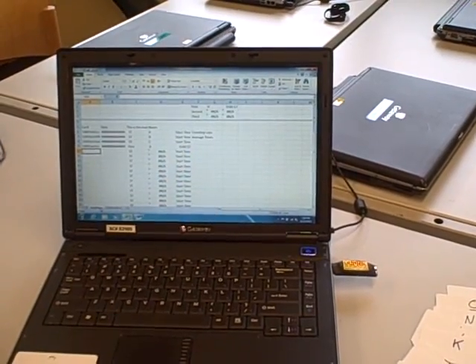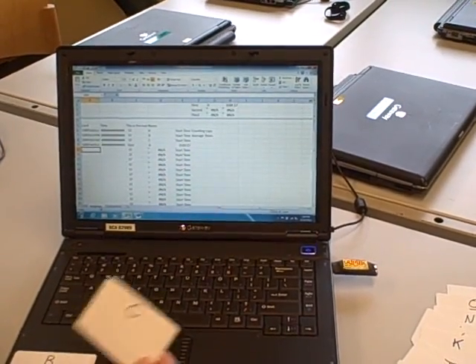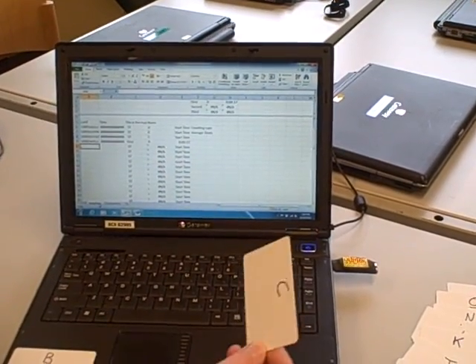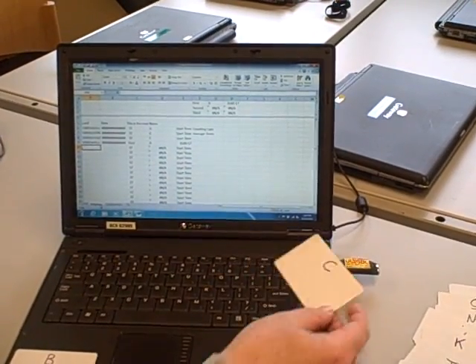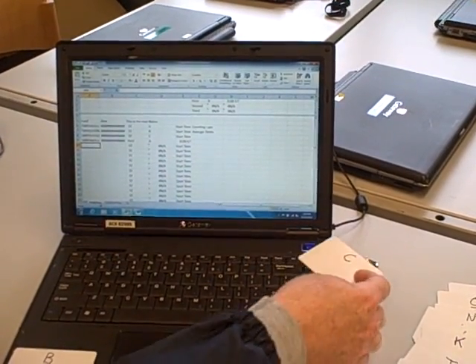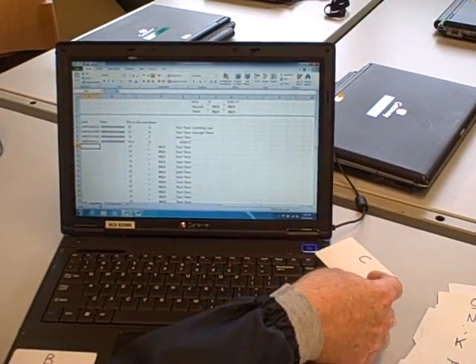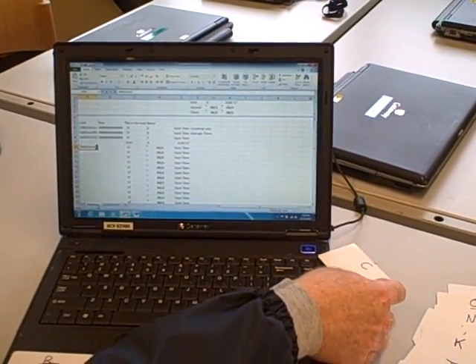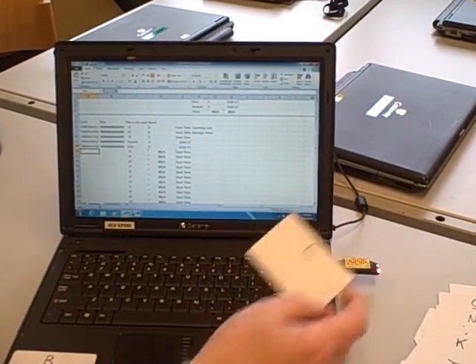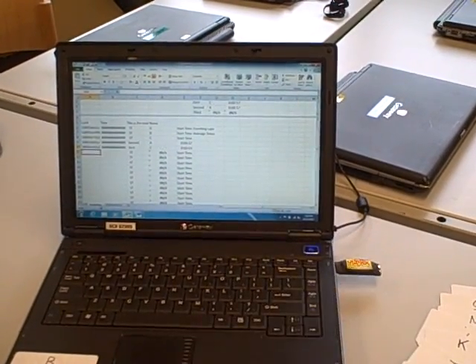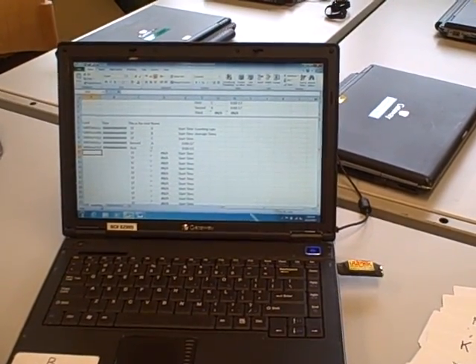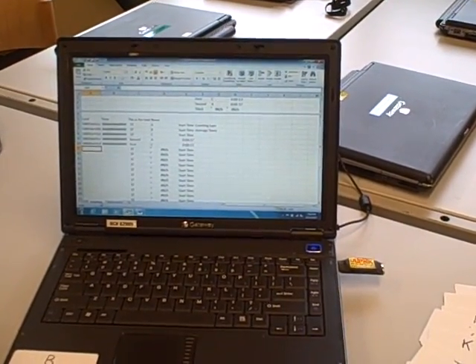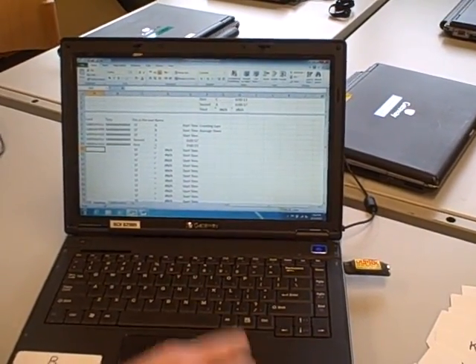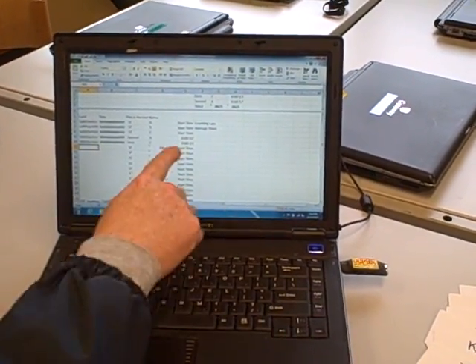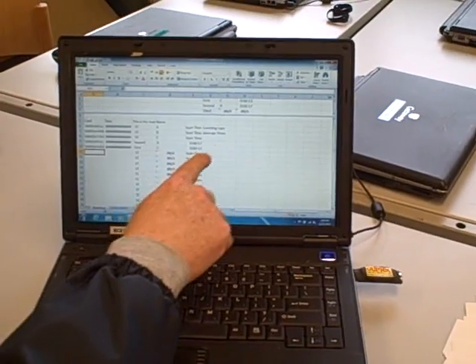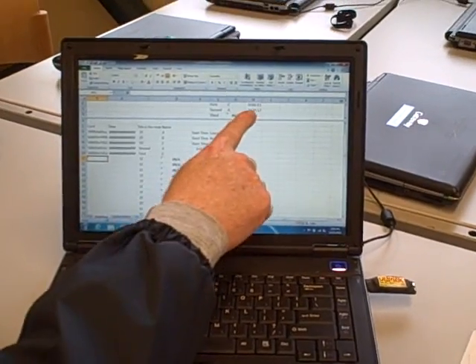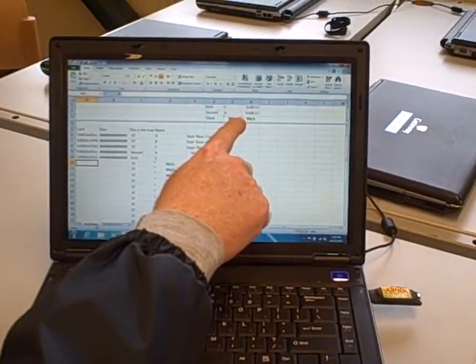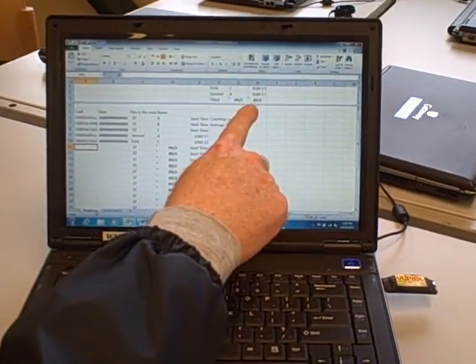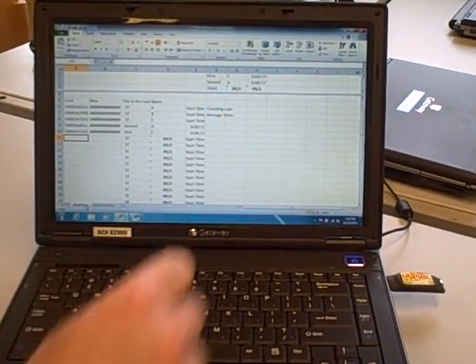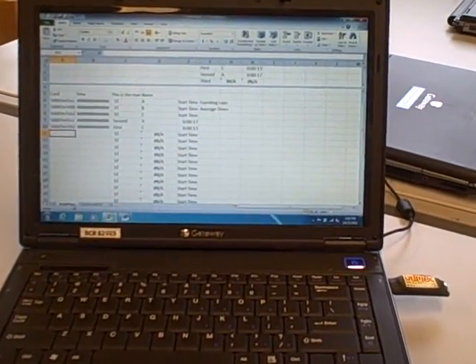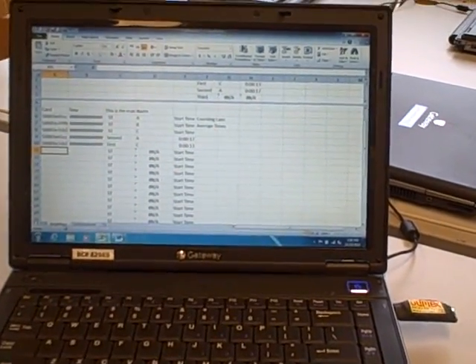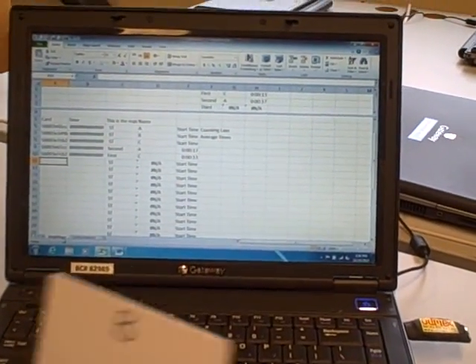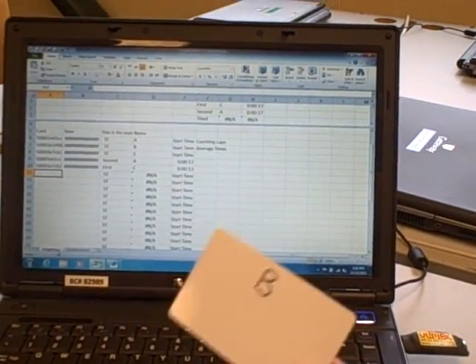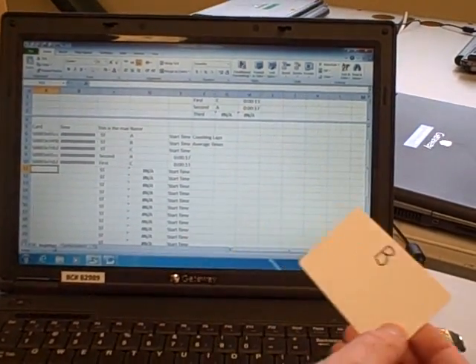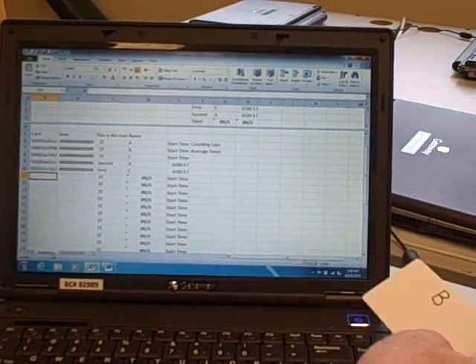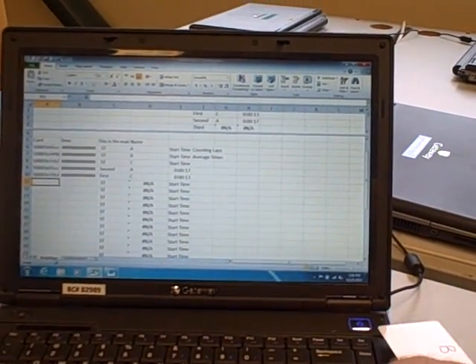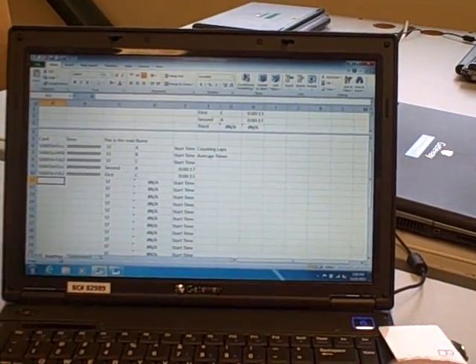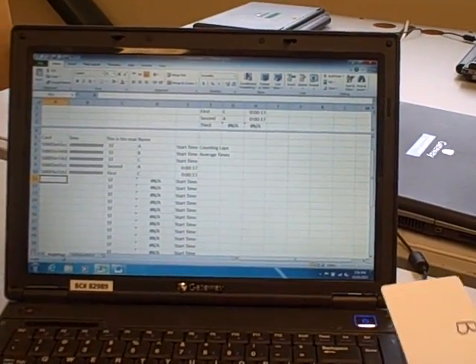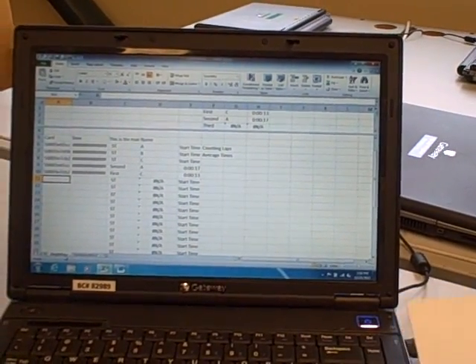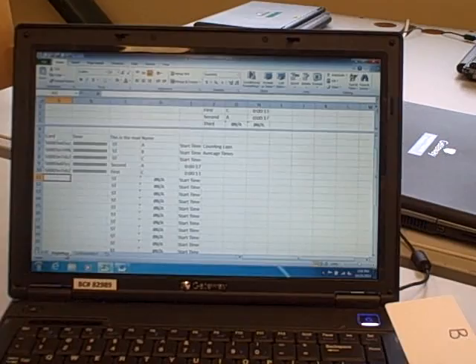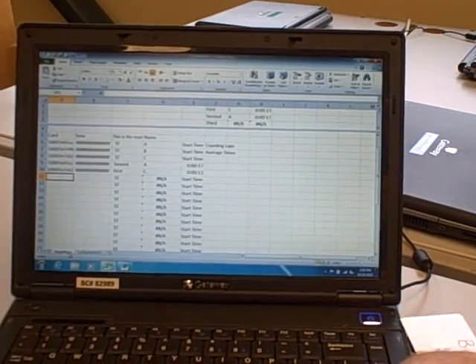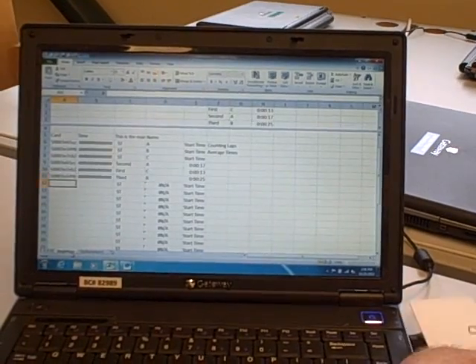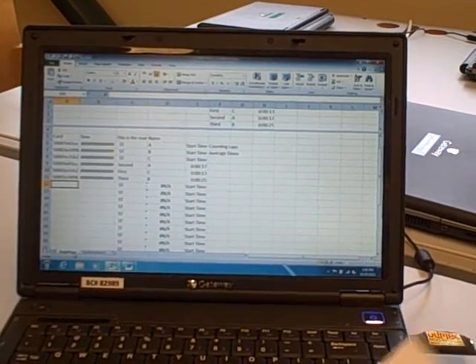Here comes runner C — they touch and get their time of 13 seconds. They're in first place. And here comes runner B — they touch and get their time.